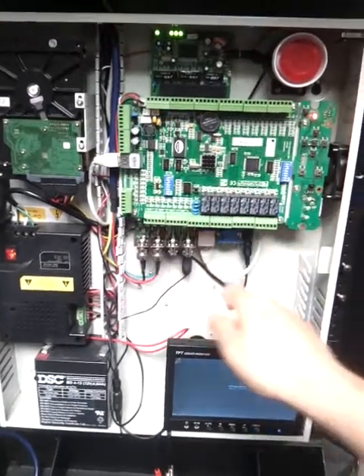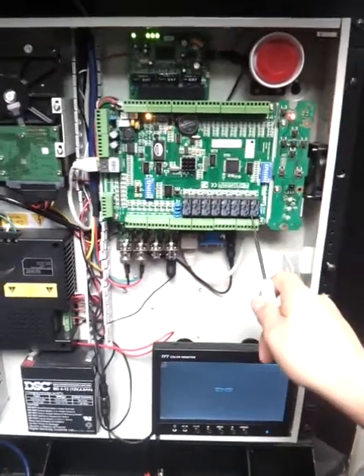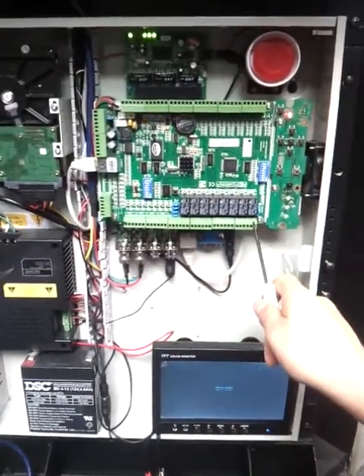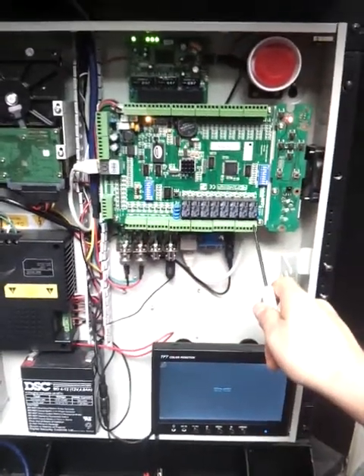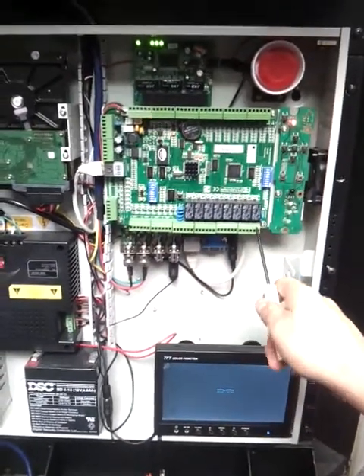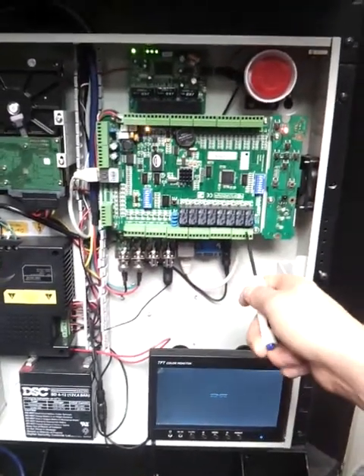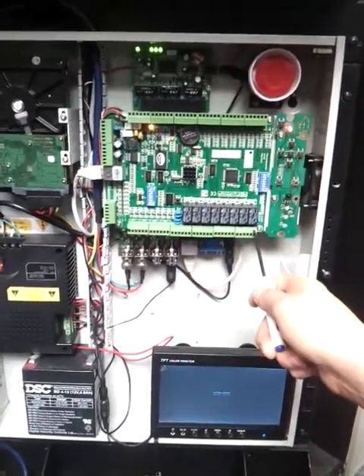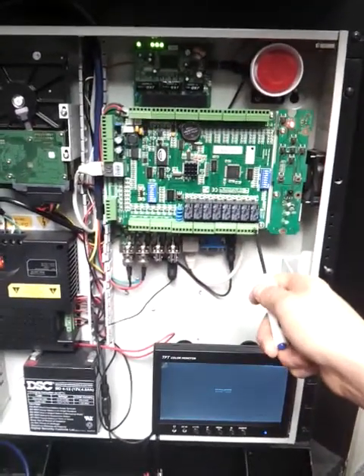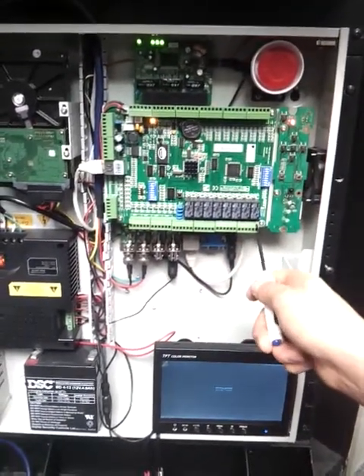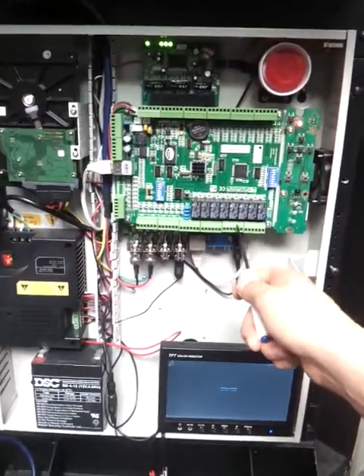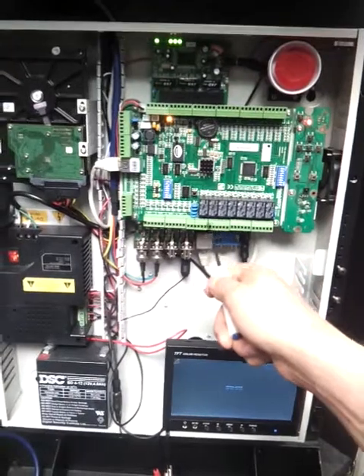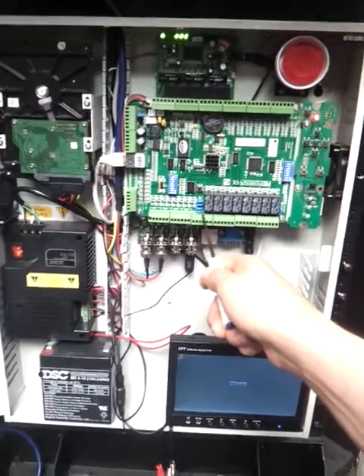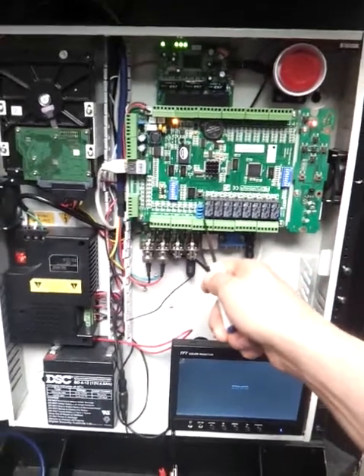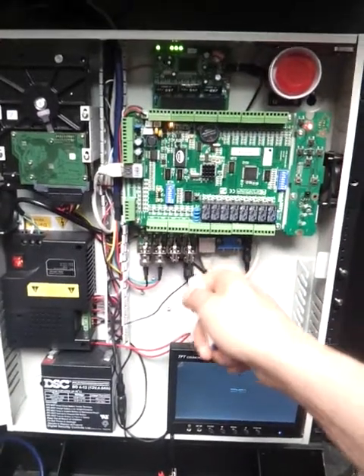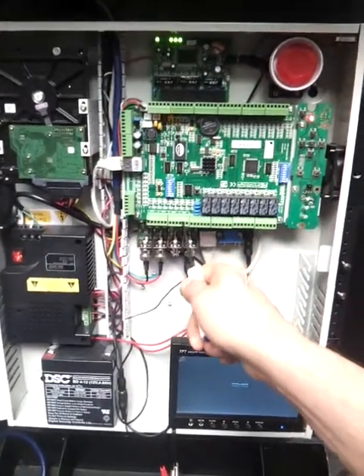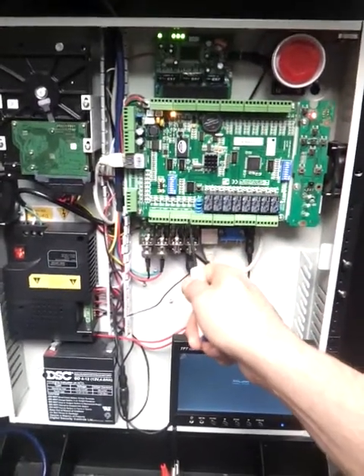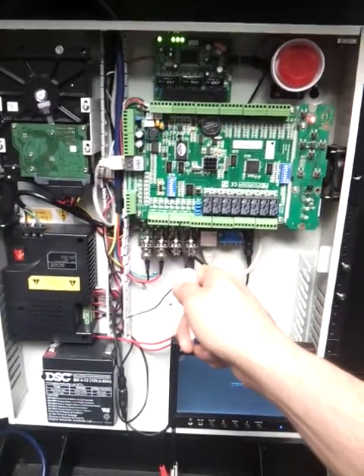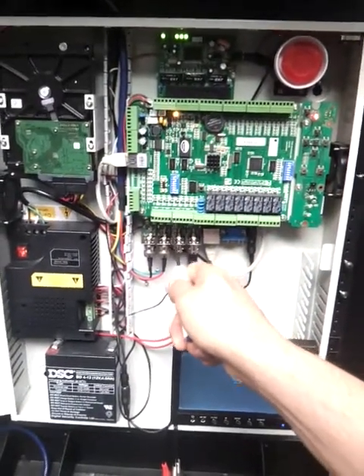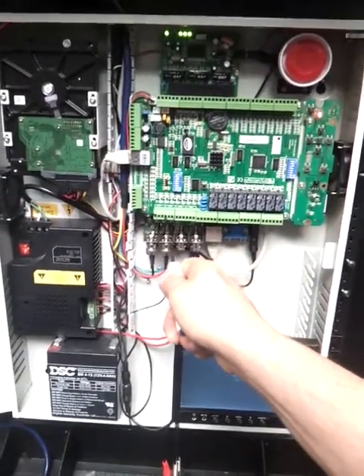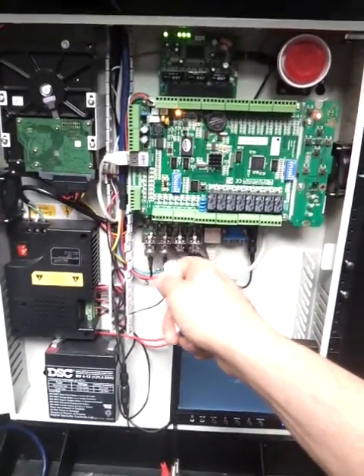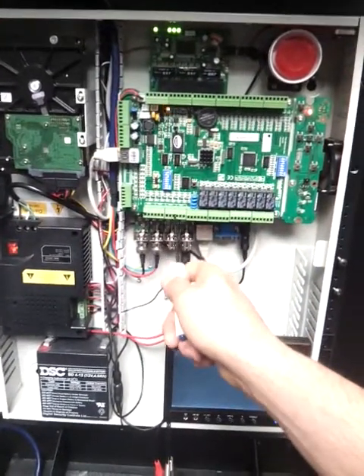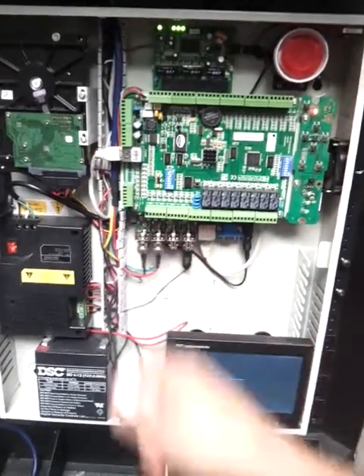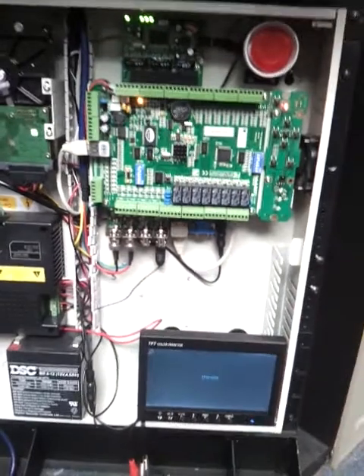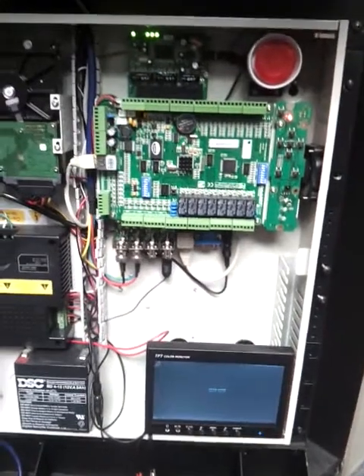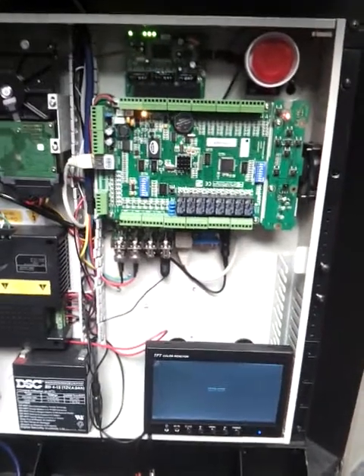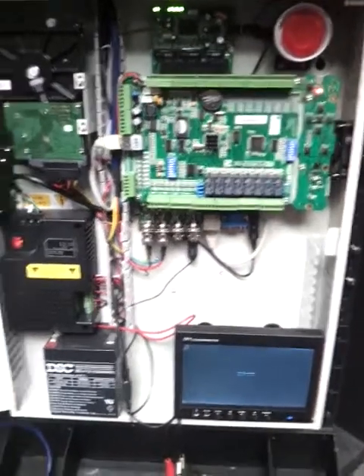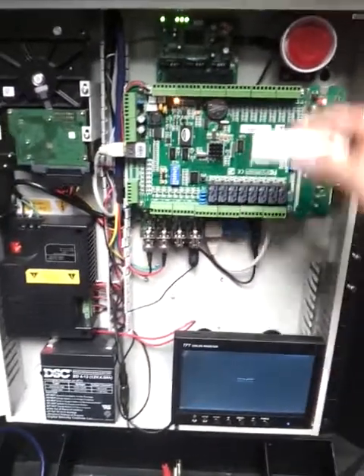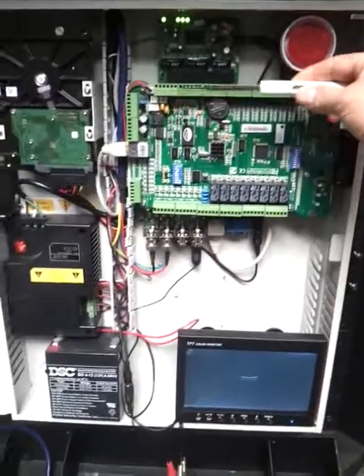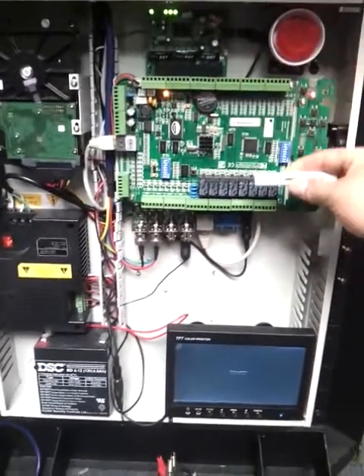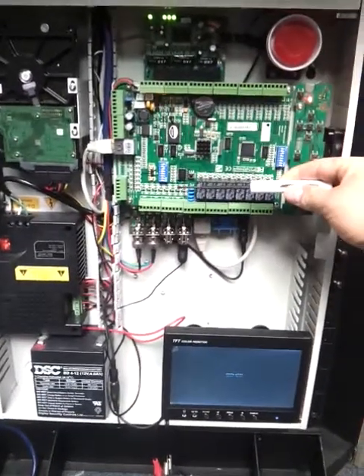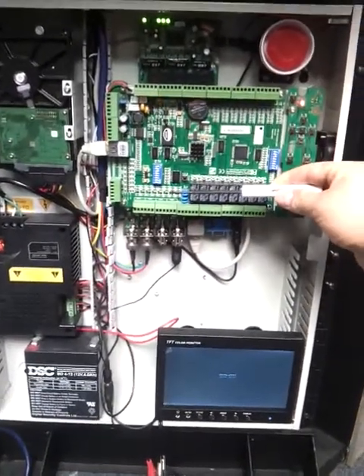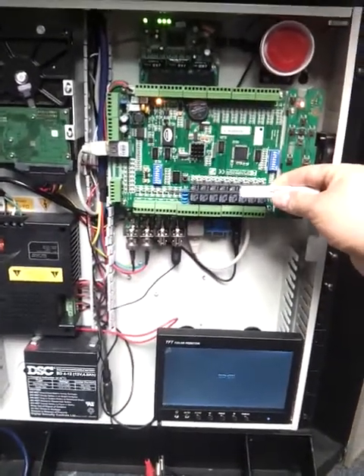On this side is where you're going to connect your locks — lock number one, two, three, and four. And then you have exit buttons and sensors. This is concerning the access control.